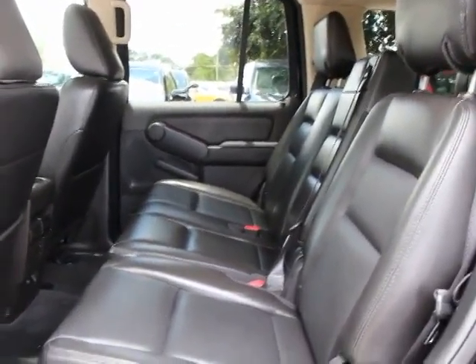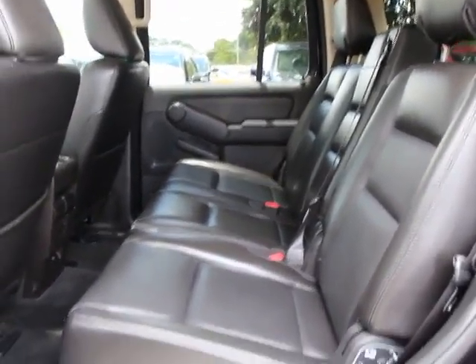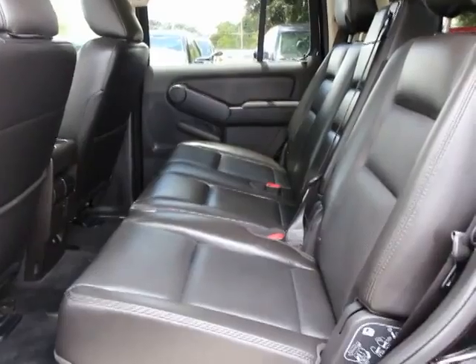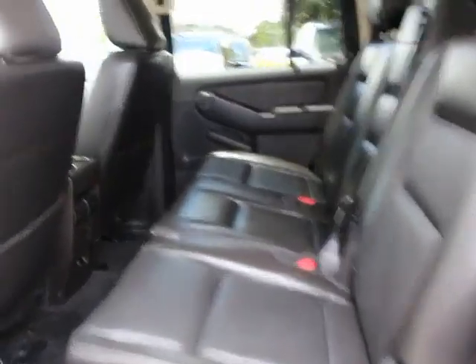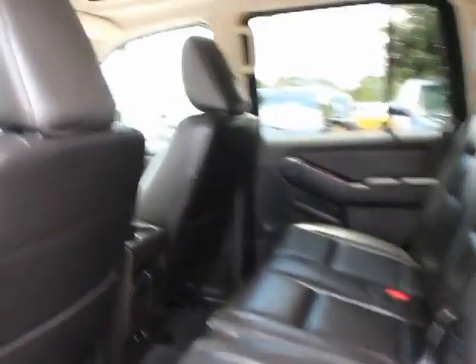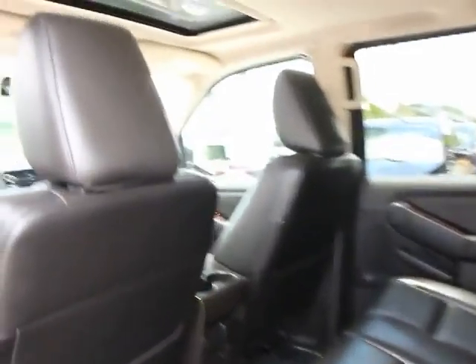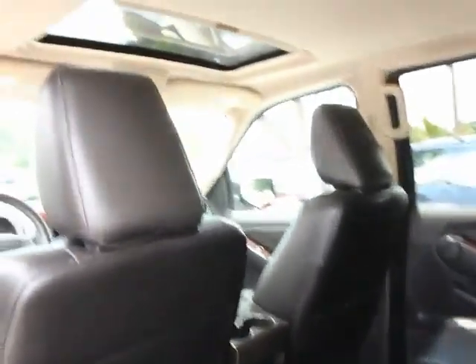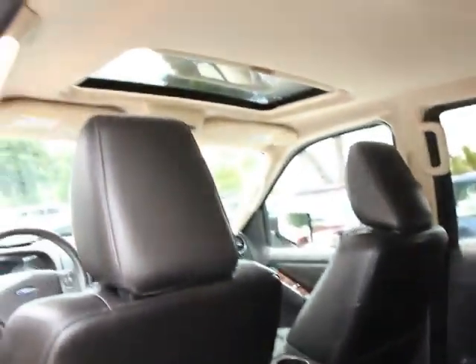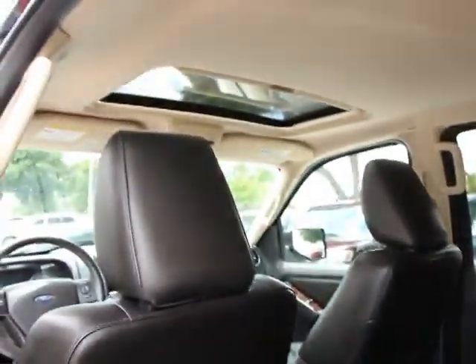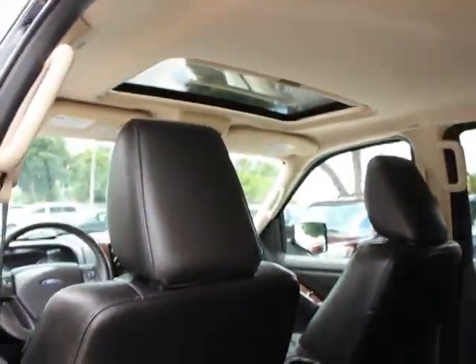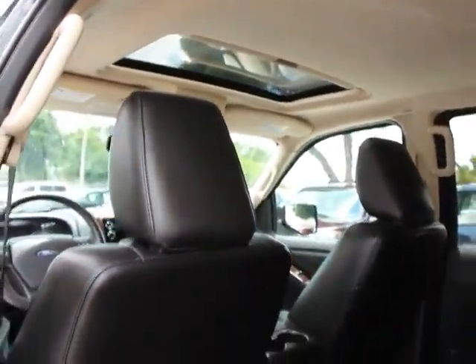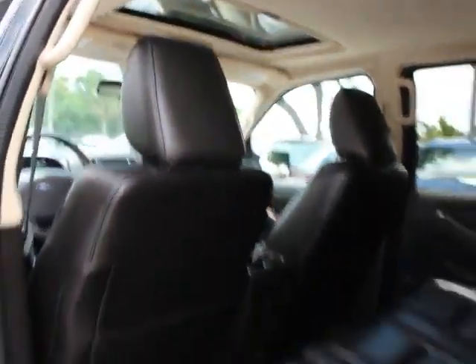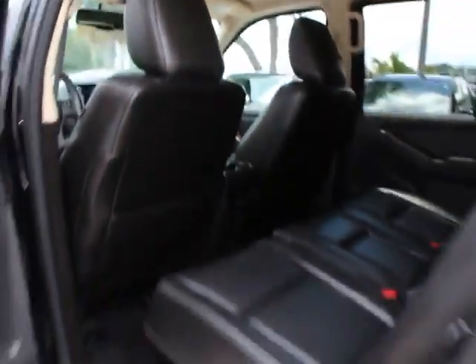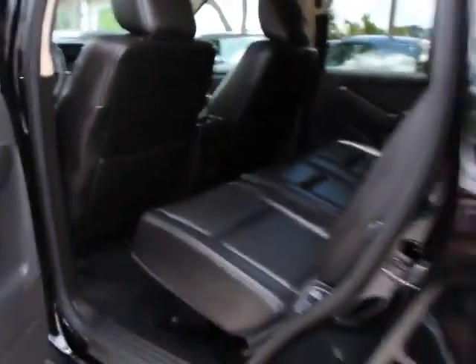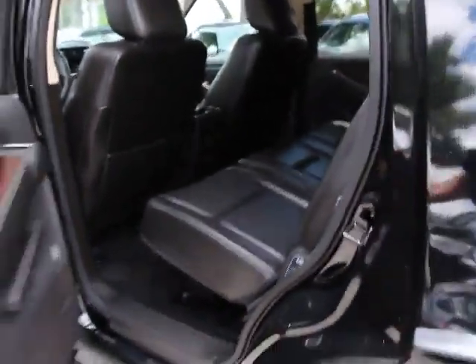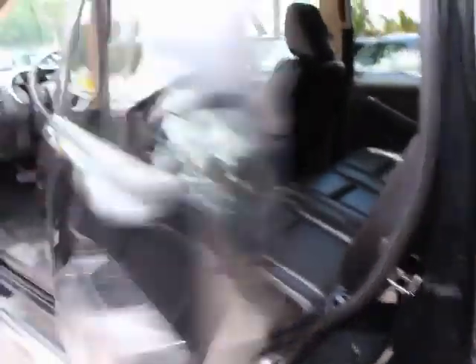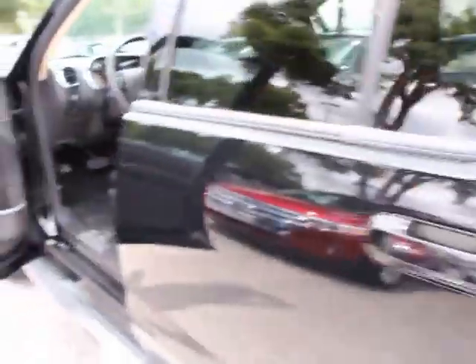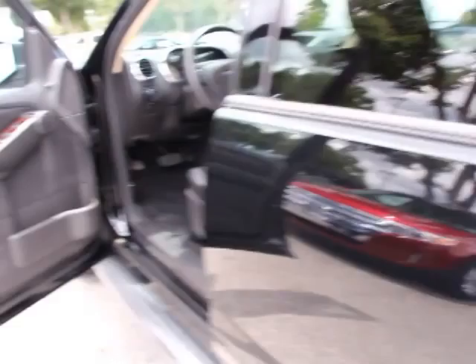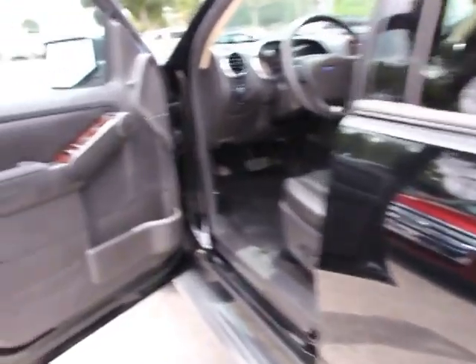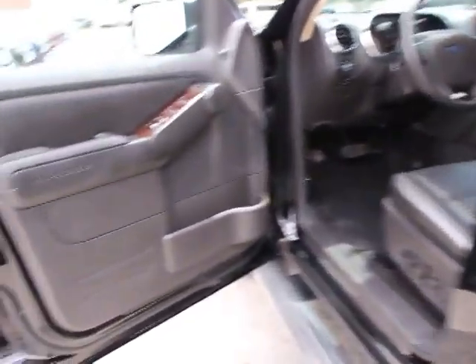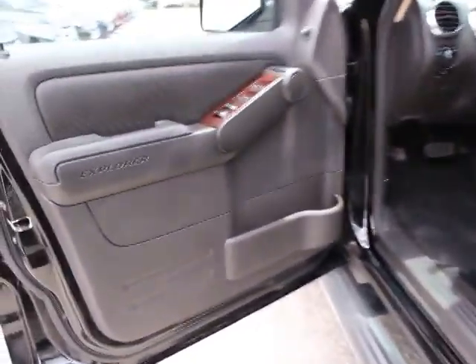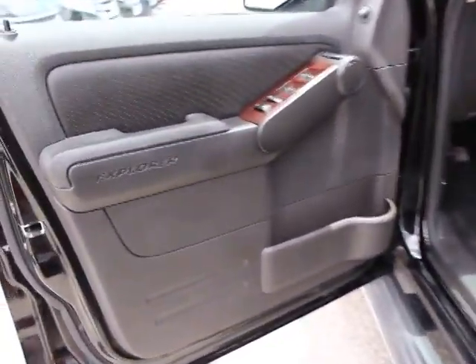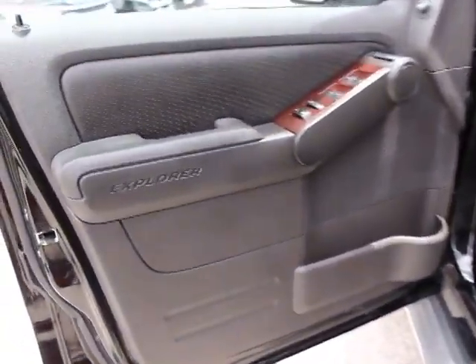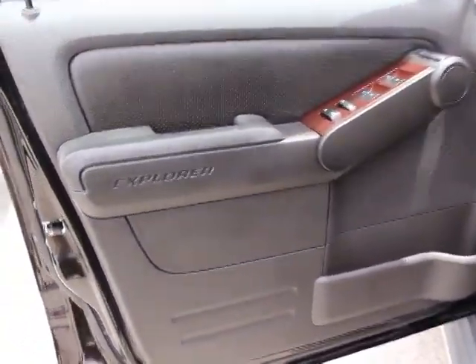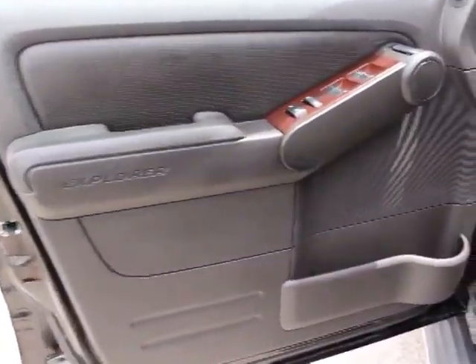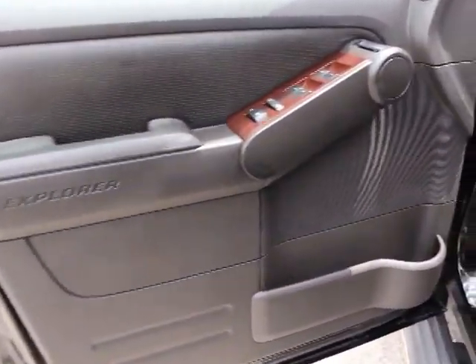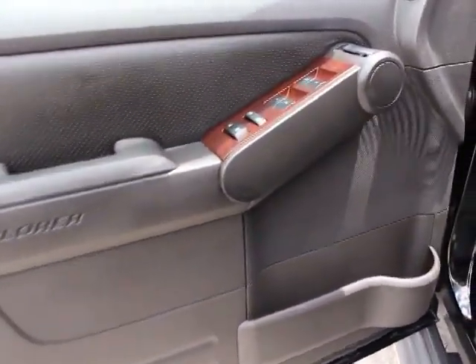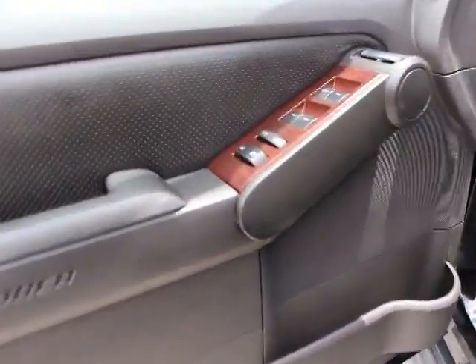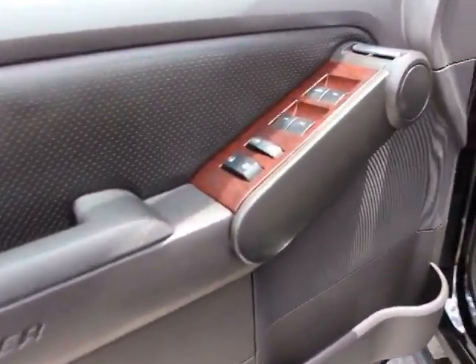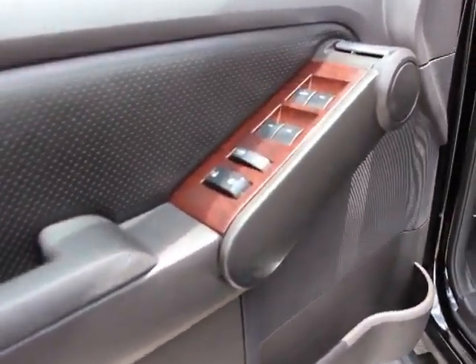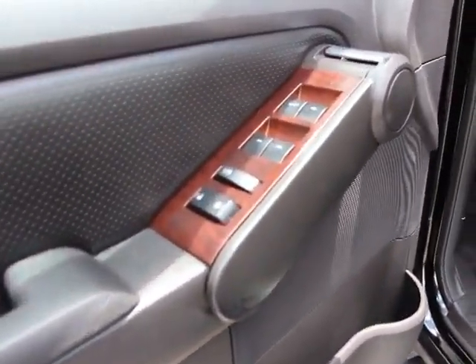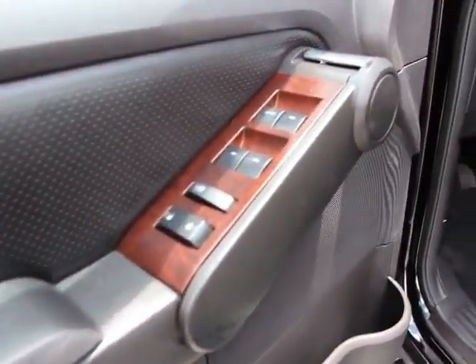Trip computer, remote keyless entry, power moonroof, tachometer, panic alarm, rear window wiper, tilt steering wheel, towing package.